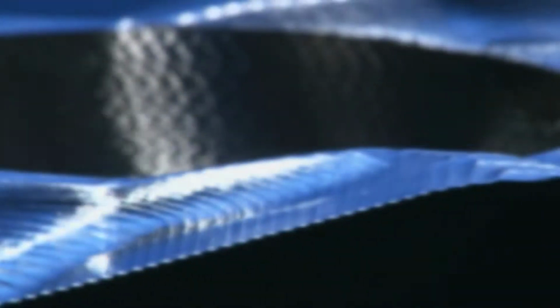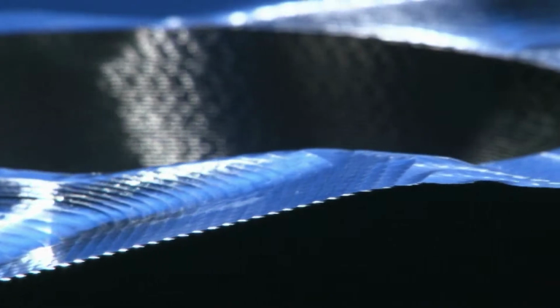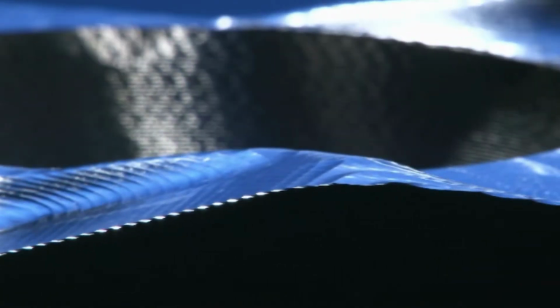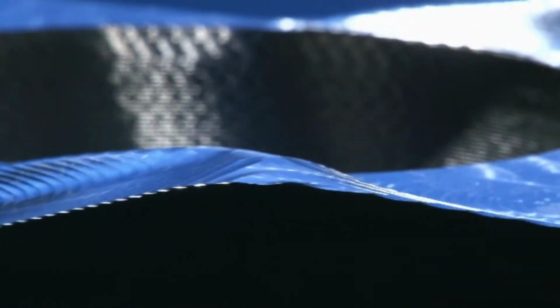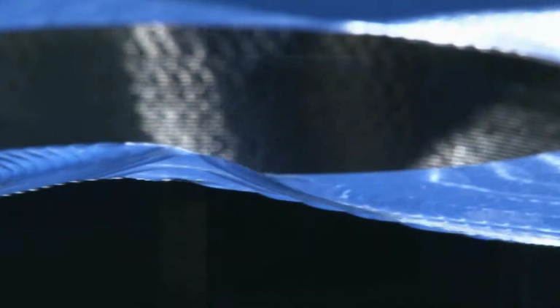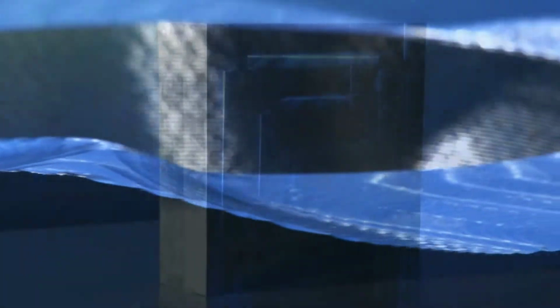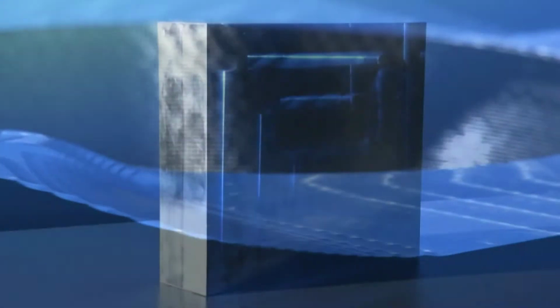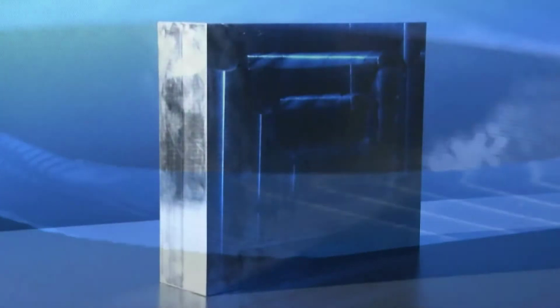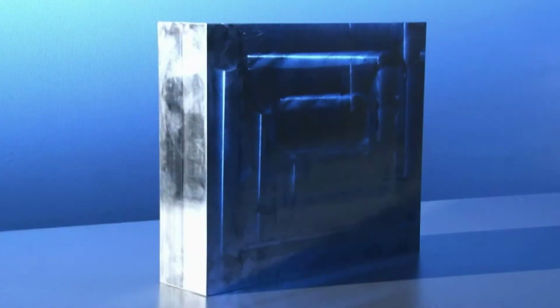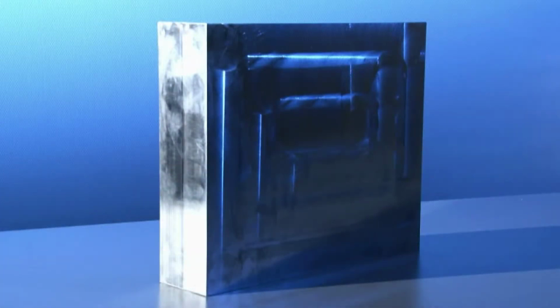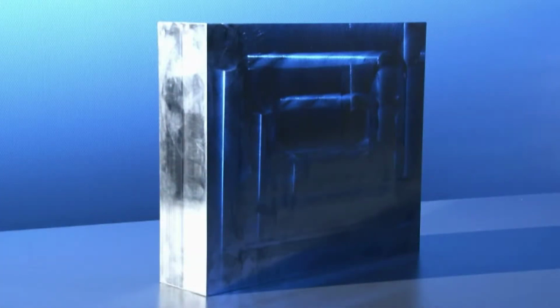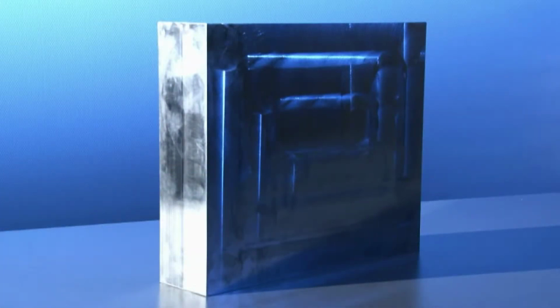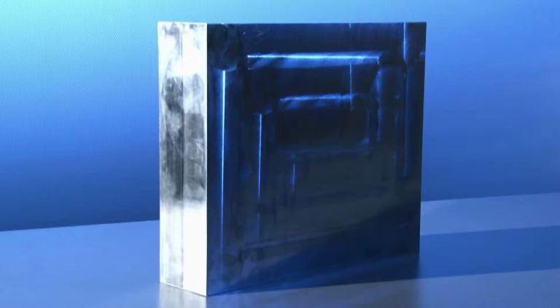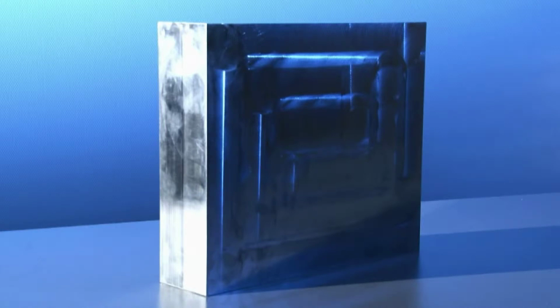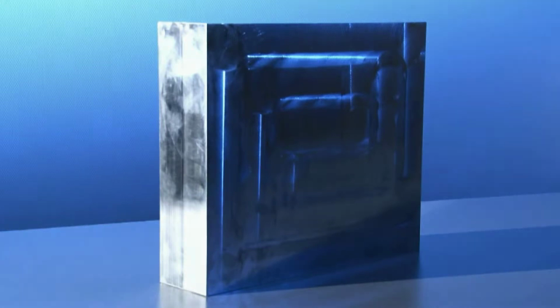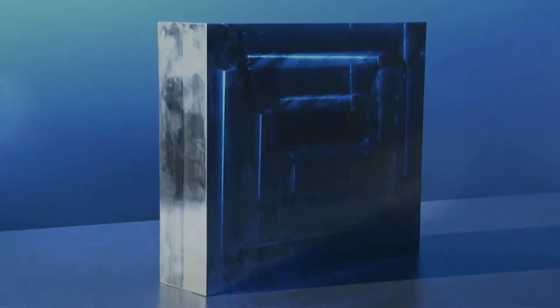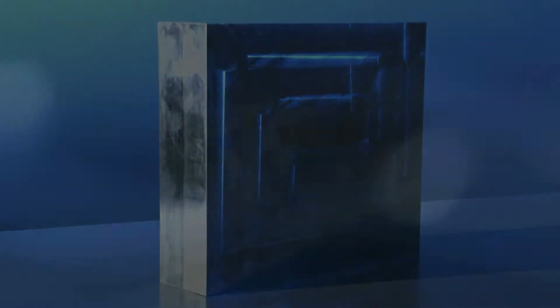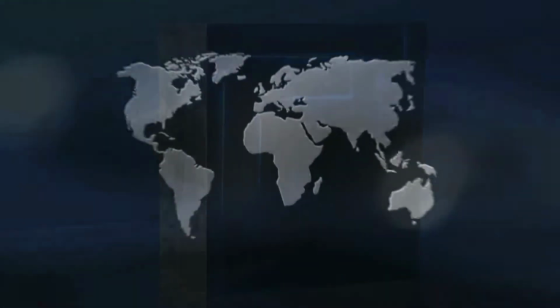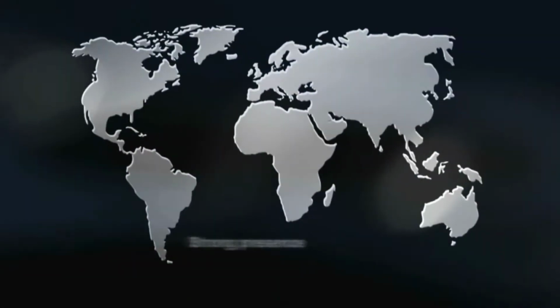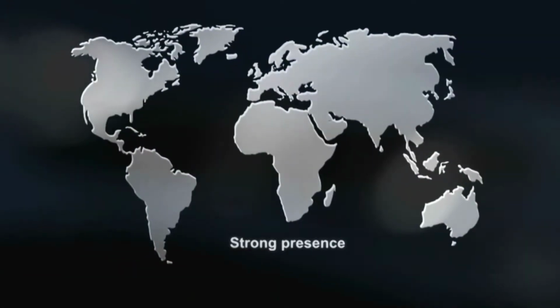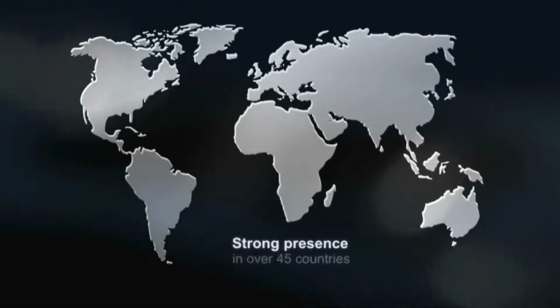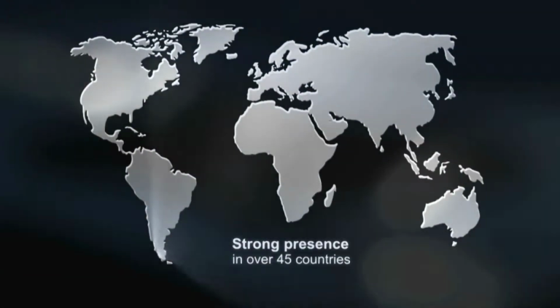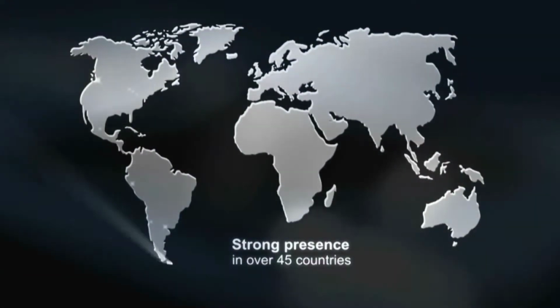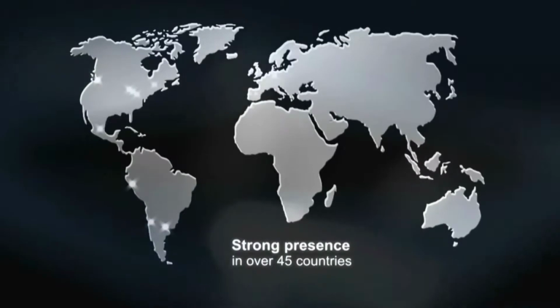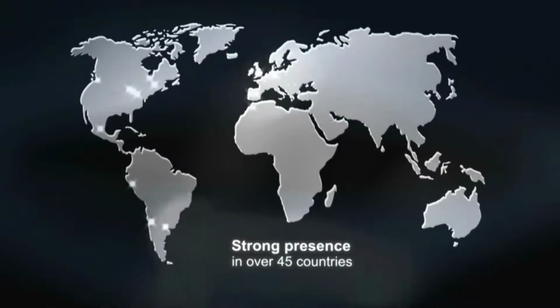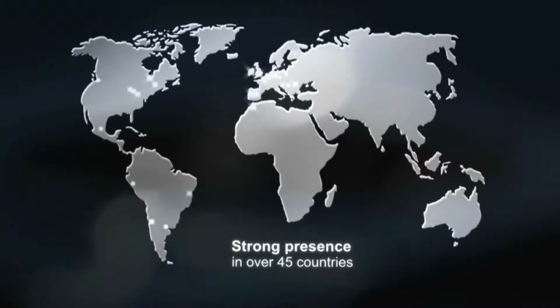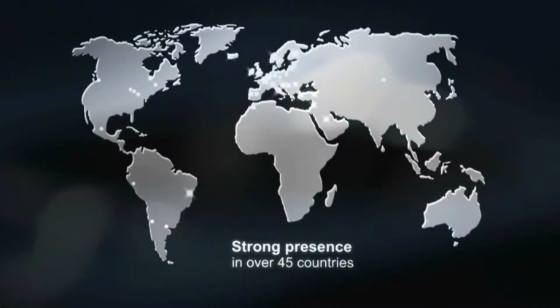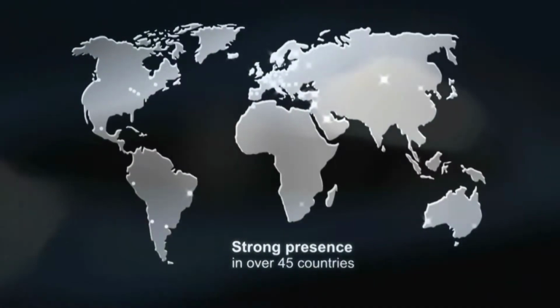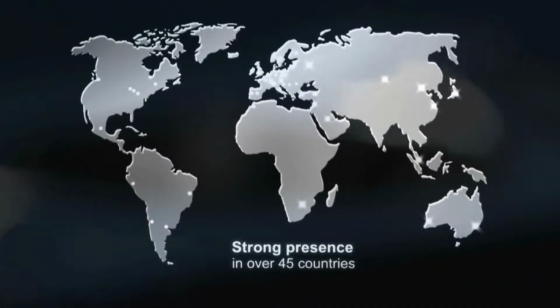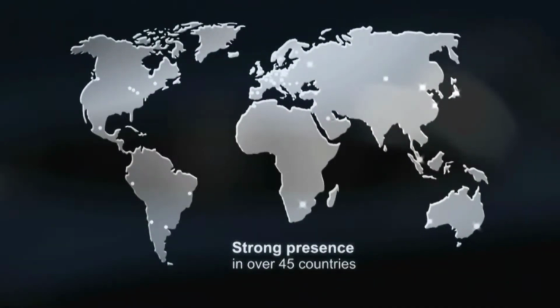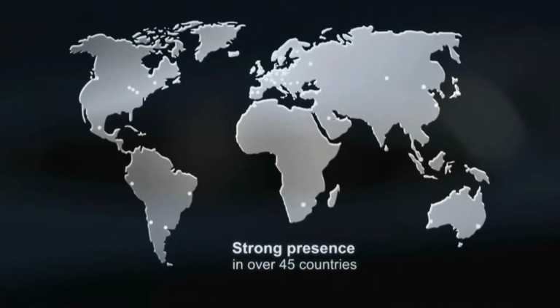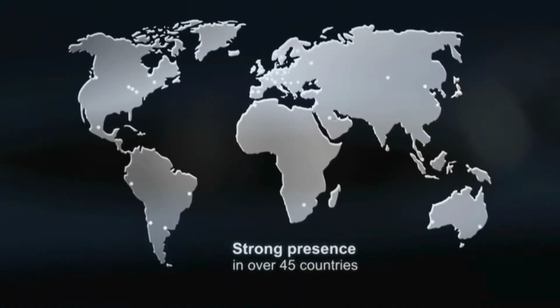The high strength steels from SSAB are developed and manufactured in close cooperation with the customers. Our locations in over 45 countries offer our customers high quality steel and expert support worldwide.